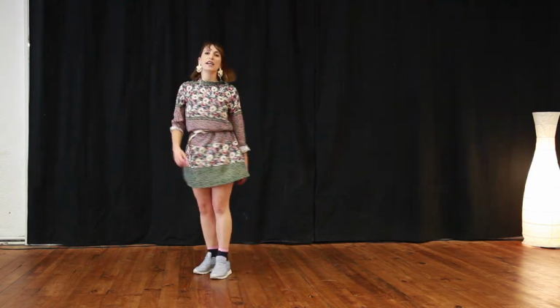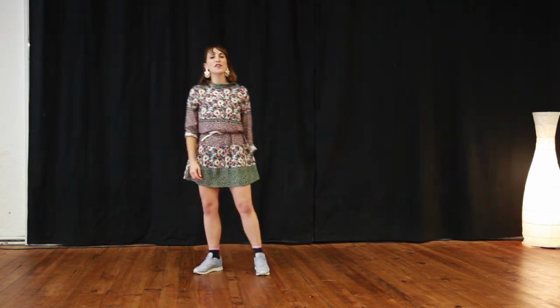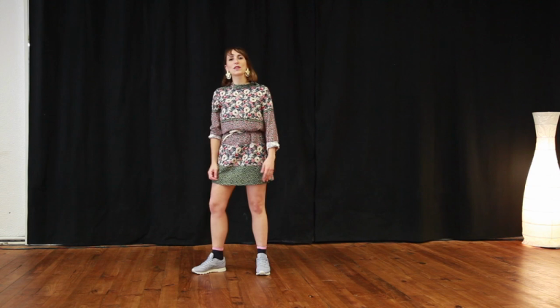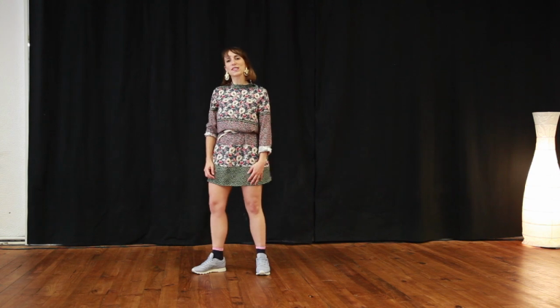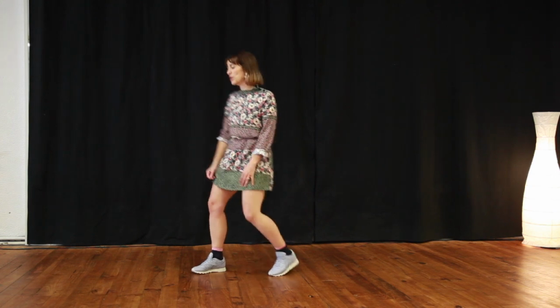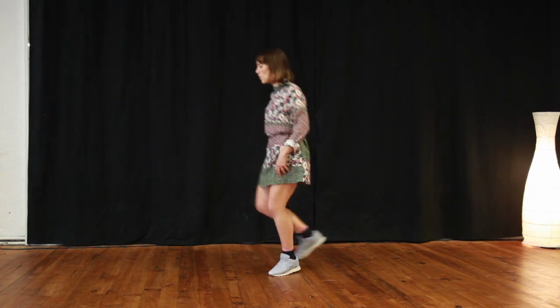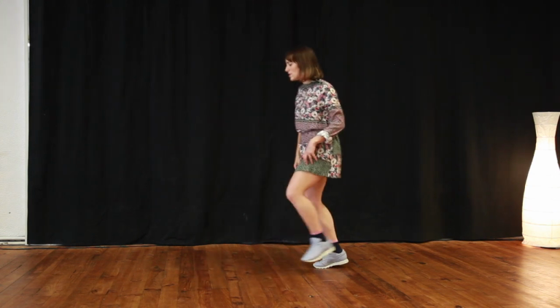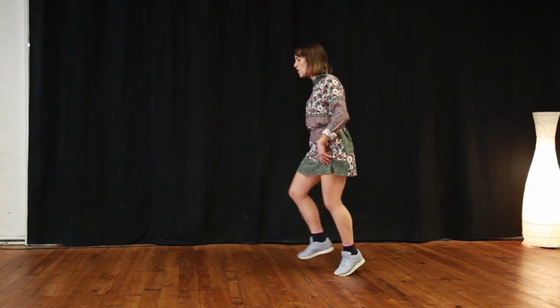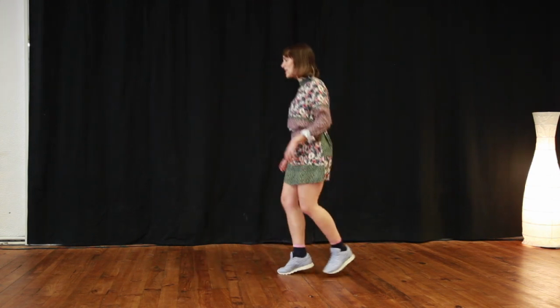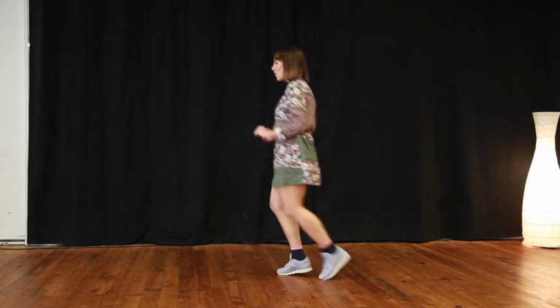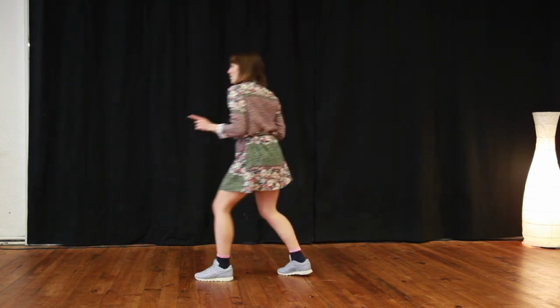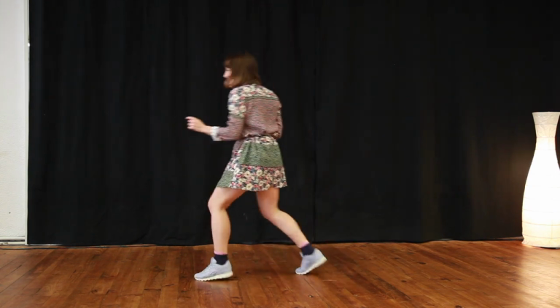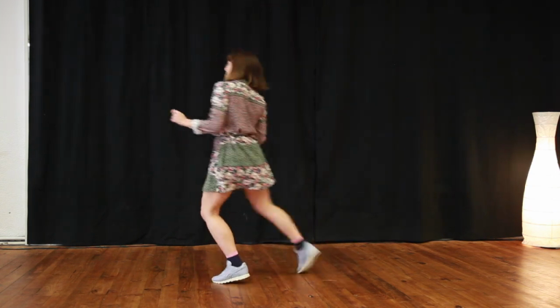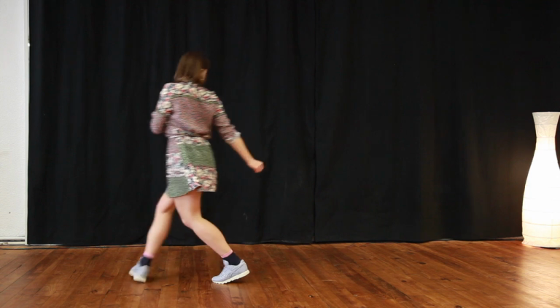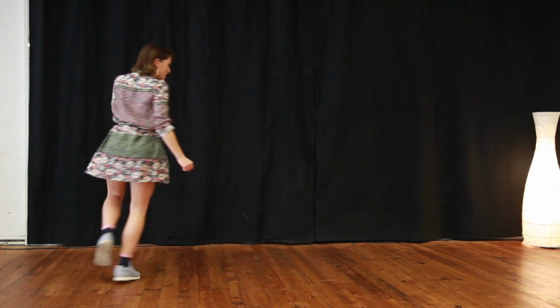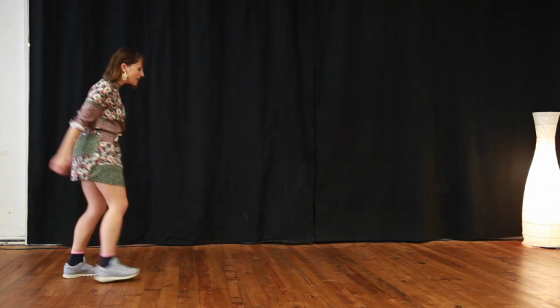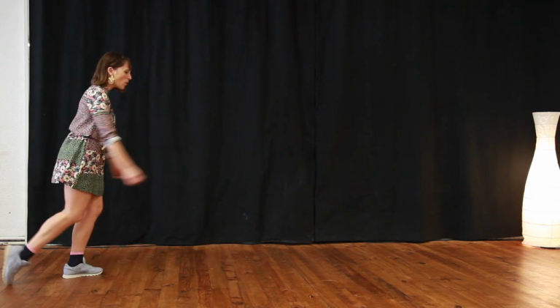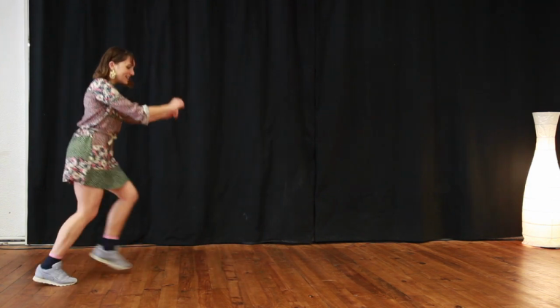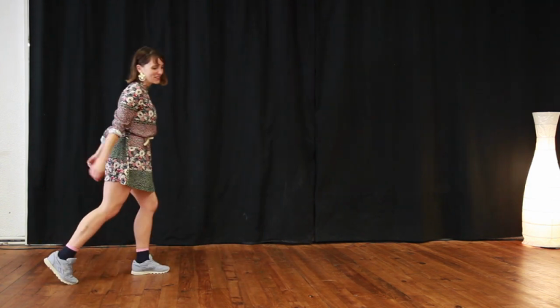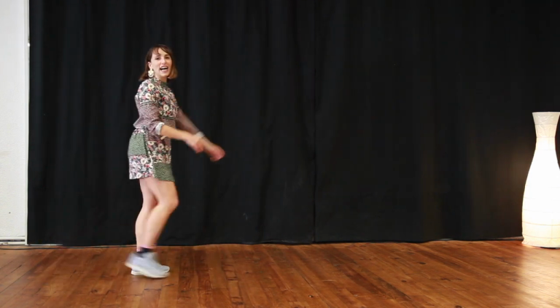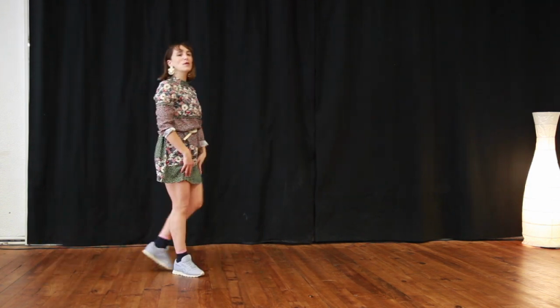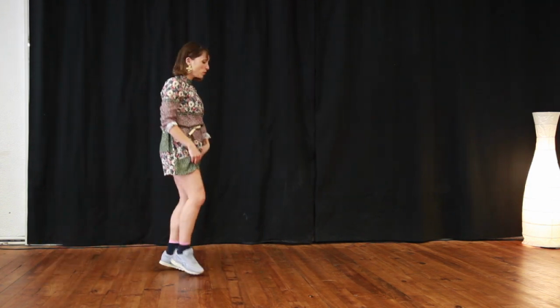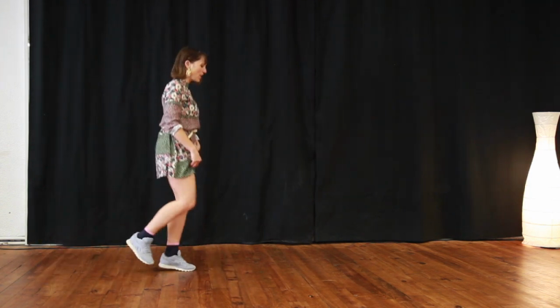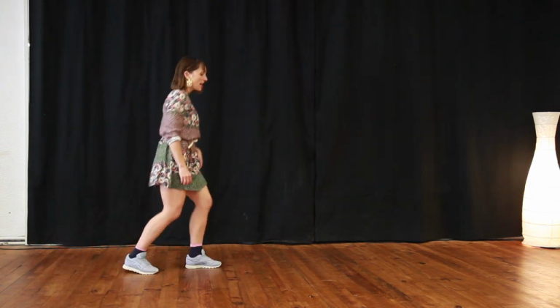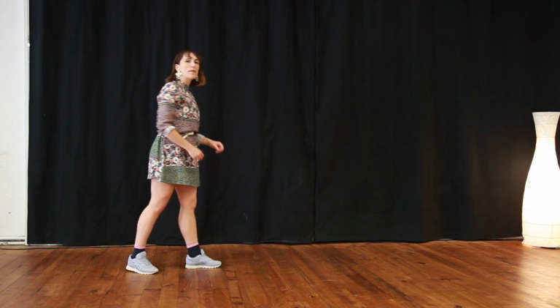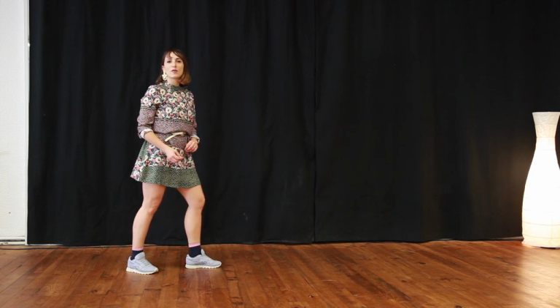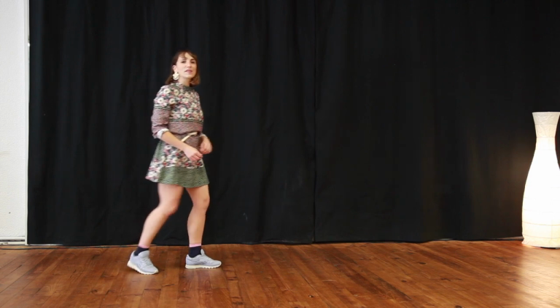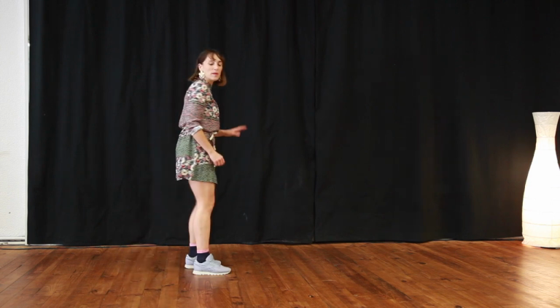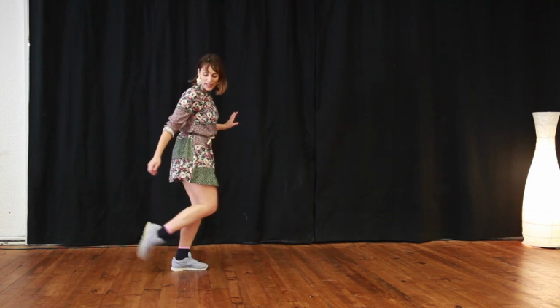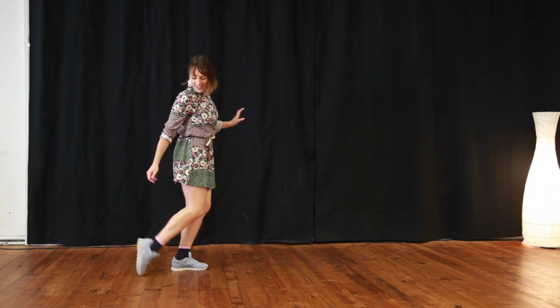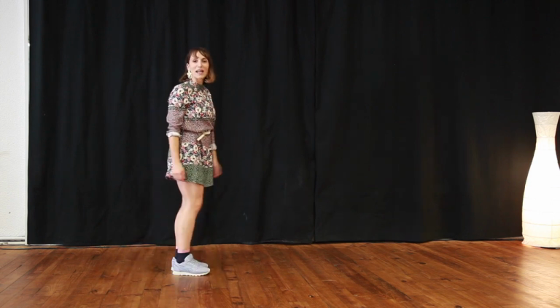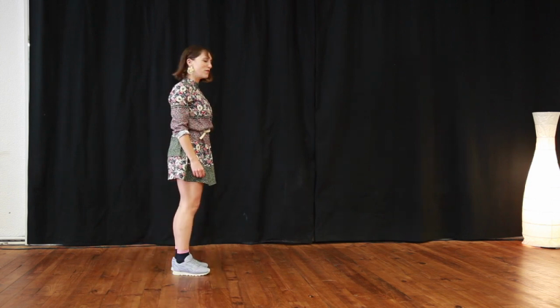Now as we're doing the triple step we go 1, 2, 3, 4, 5 and 6, 7 and 8, 1 and 3. As I'm doing my whole whole change I'm adding a little bit of a flare by tapping my toe on the floor.